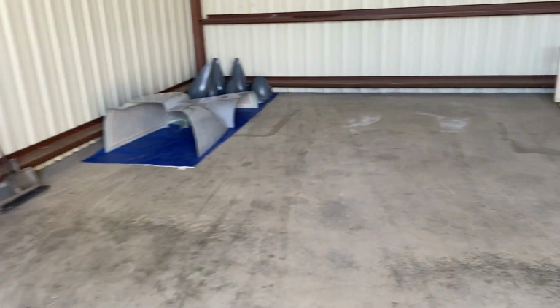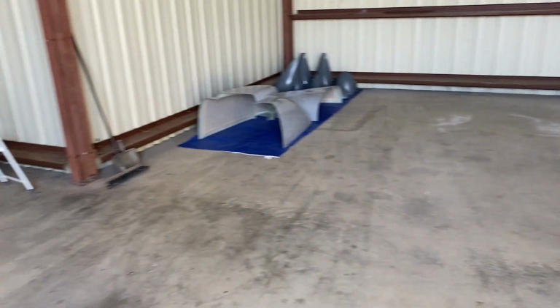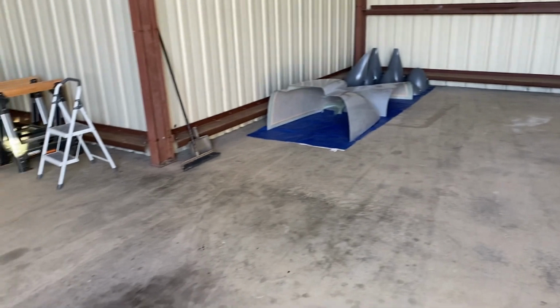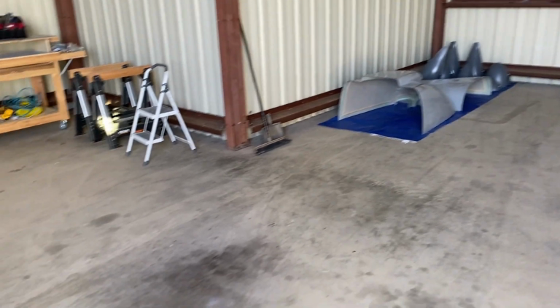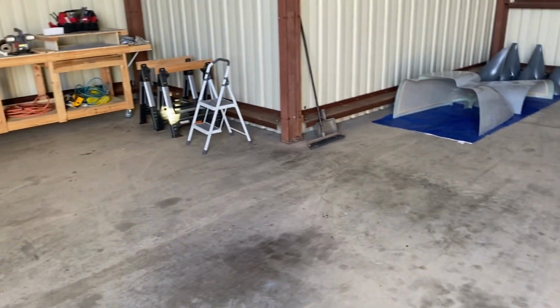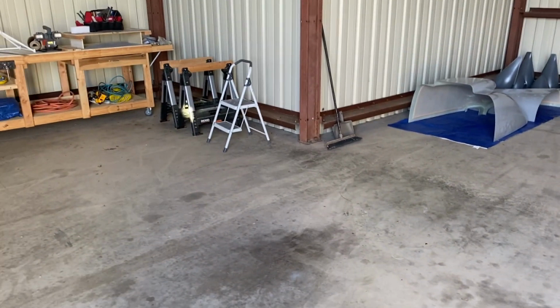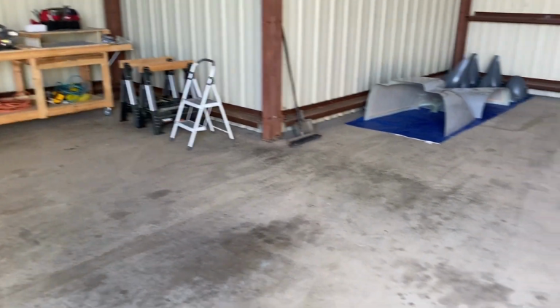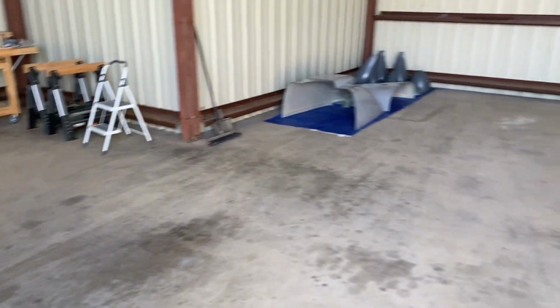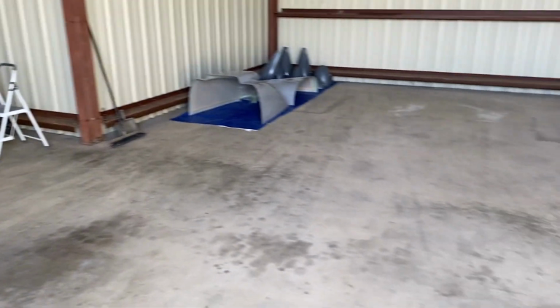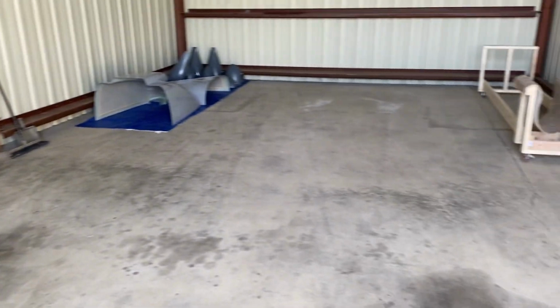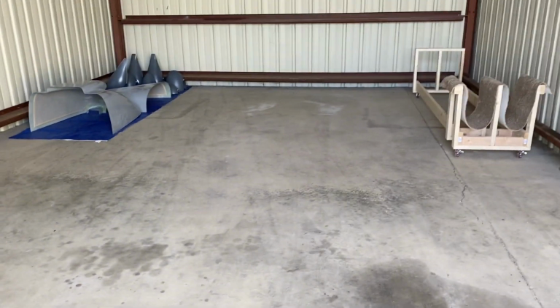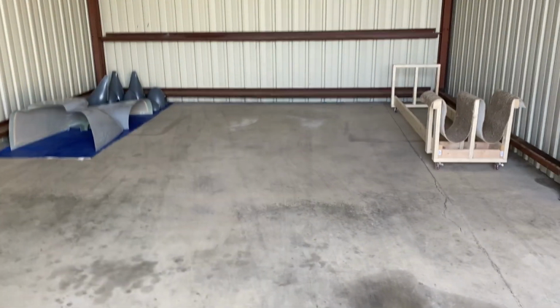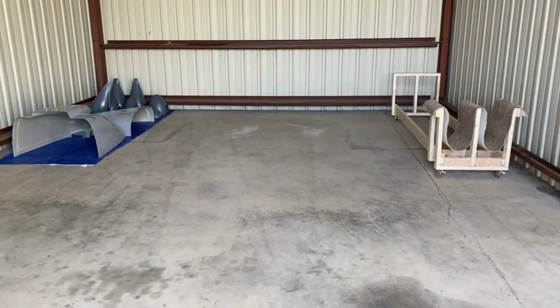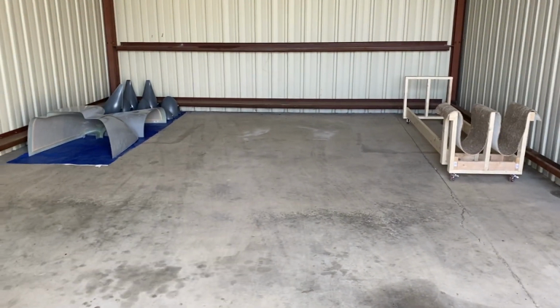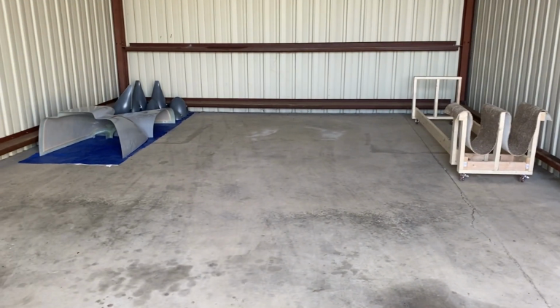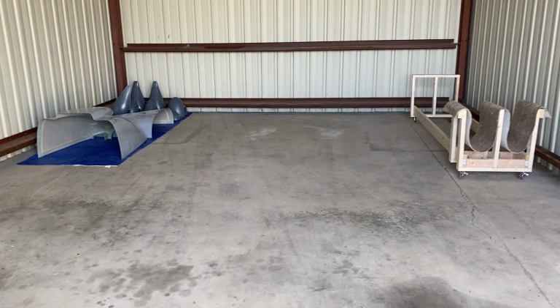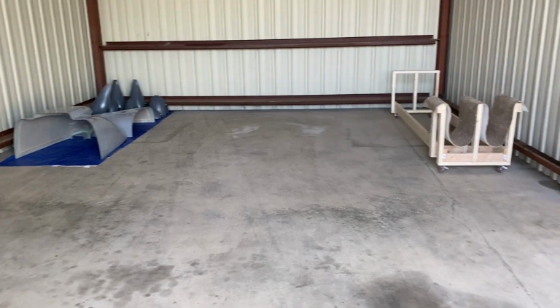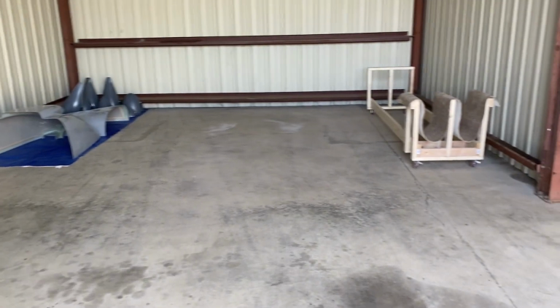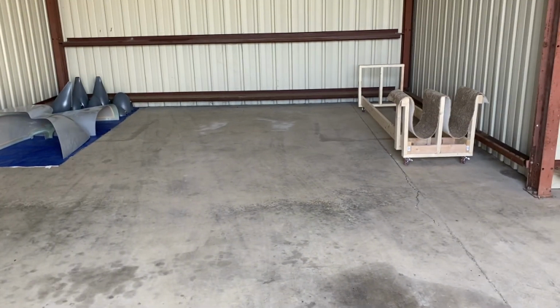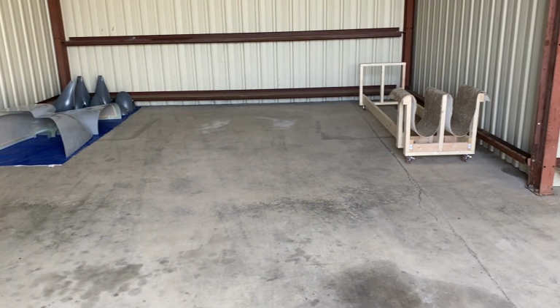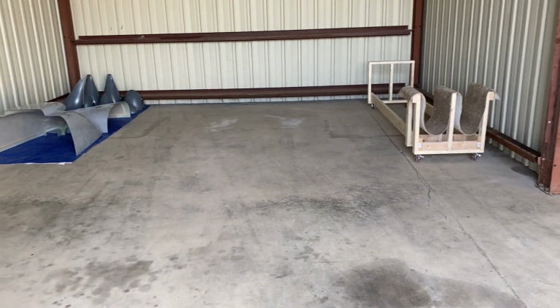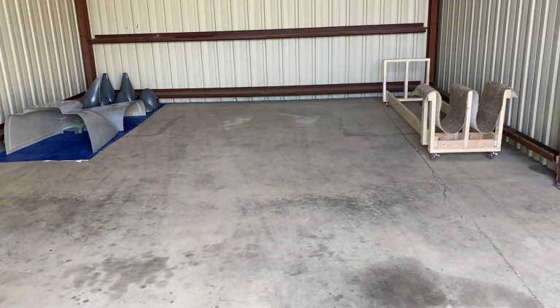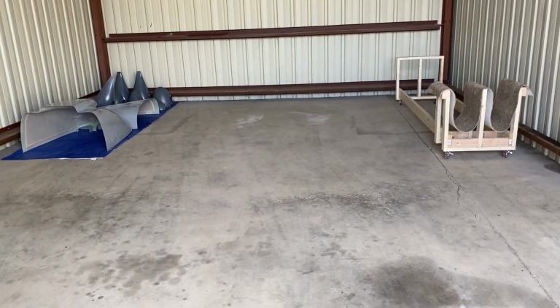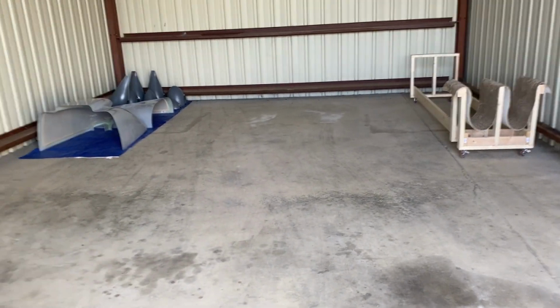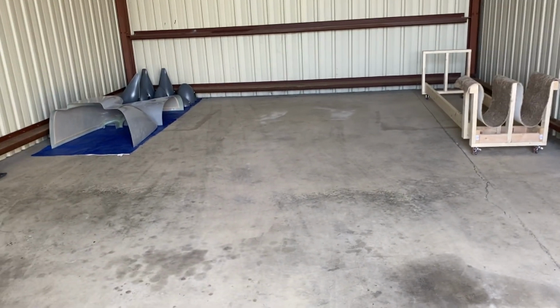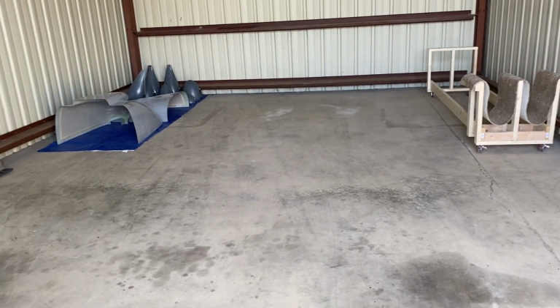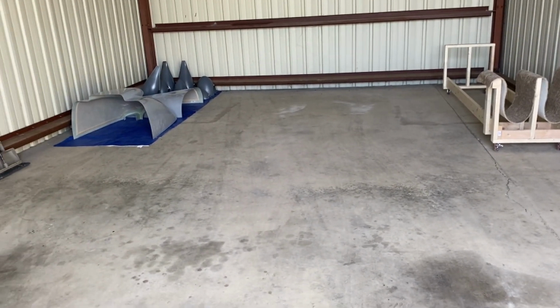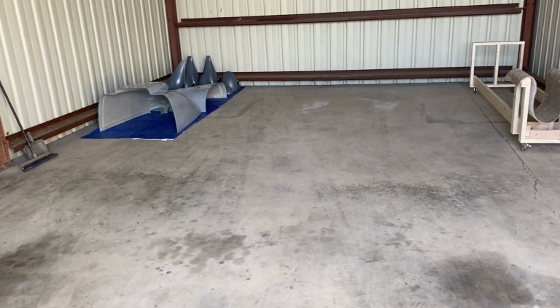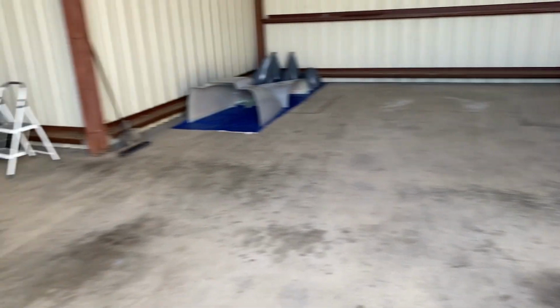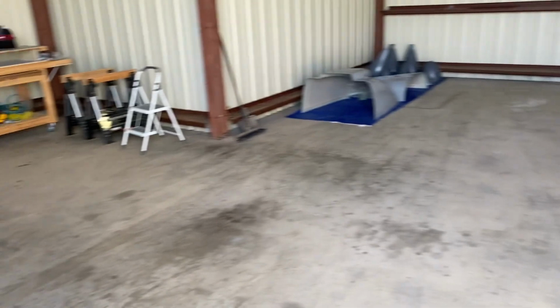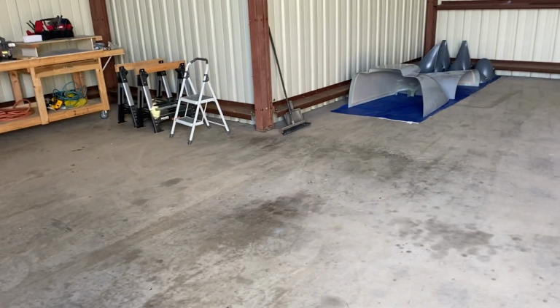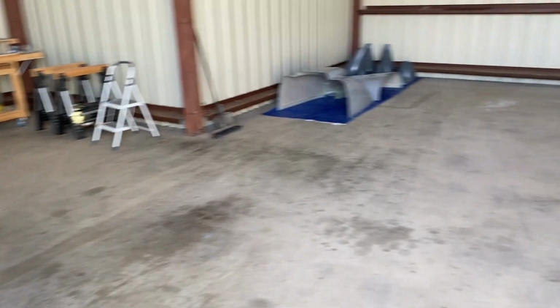The next big thing is to move the actual main fuselage down here, along with the other parts that are not attached yet, and get it all set up.